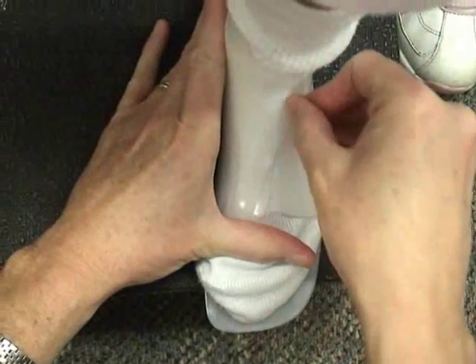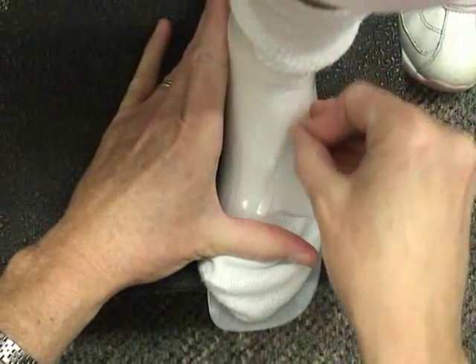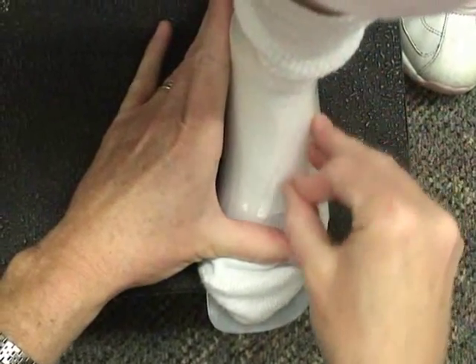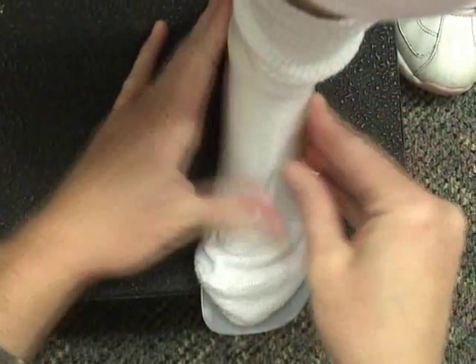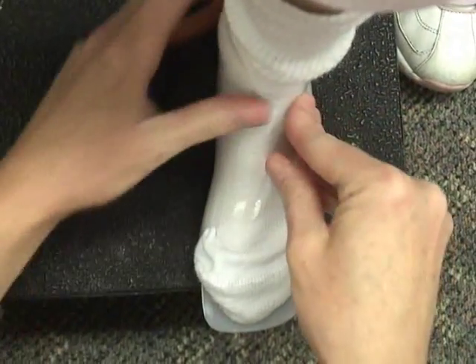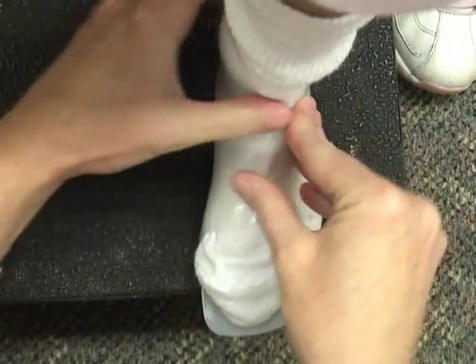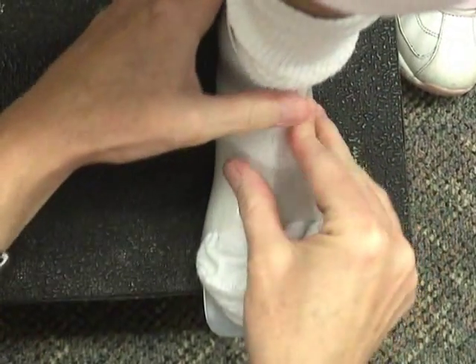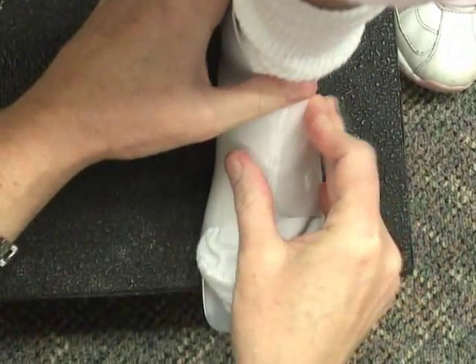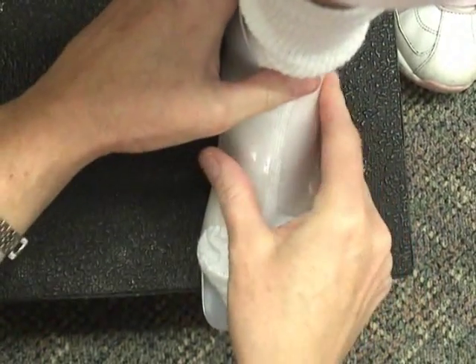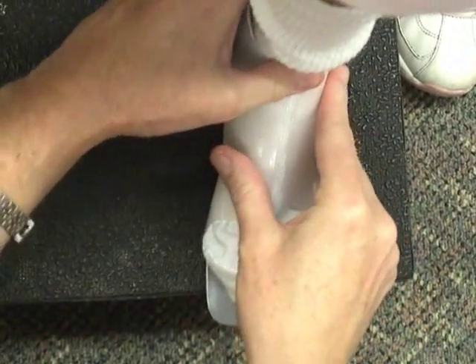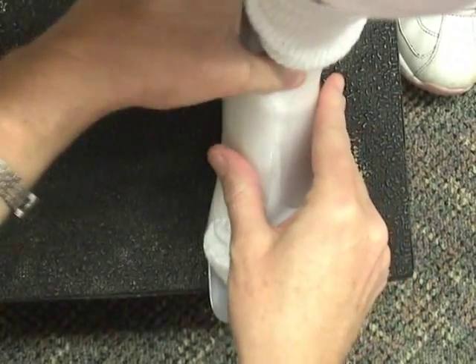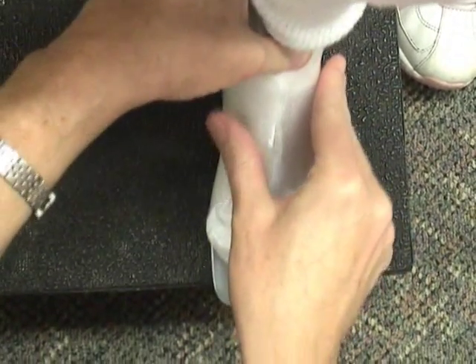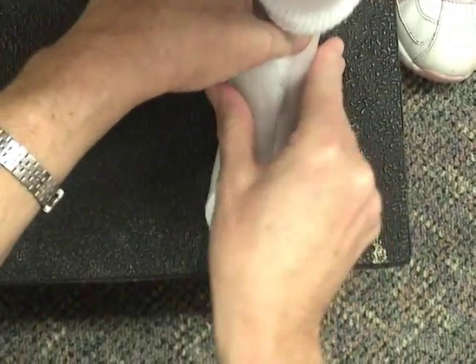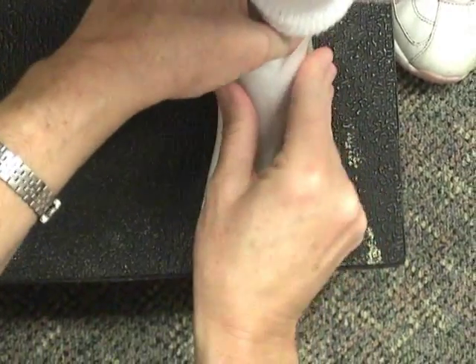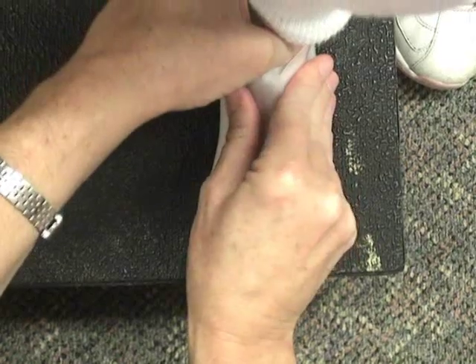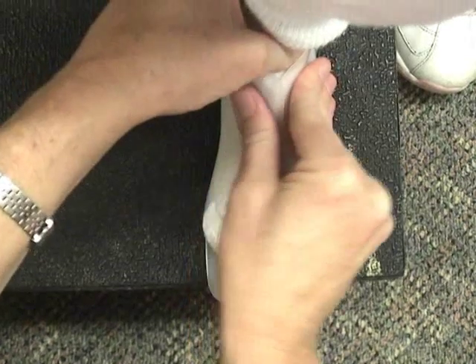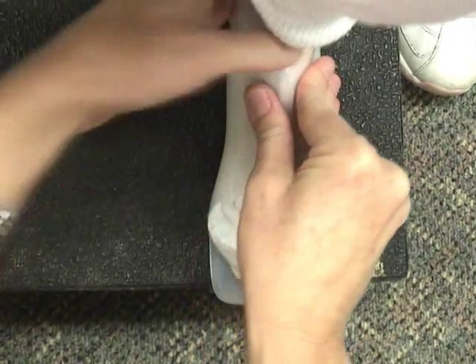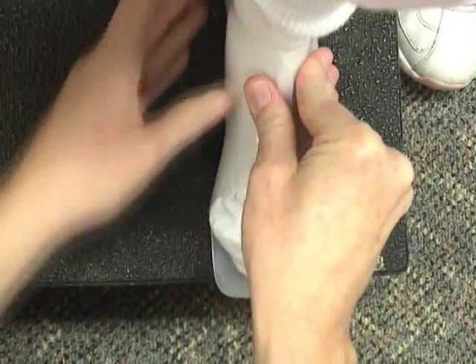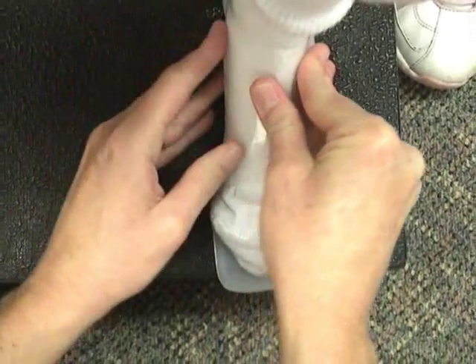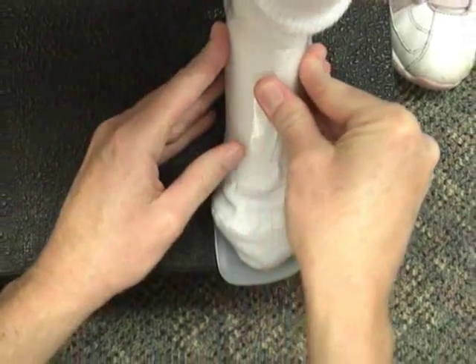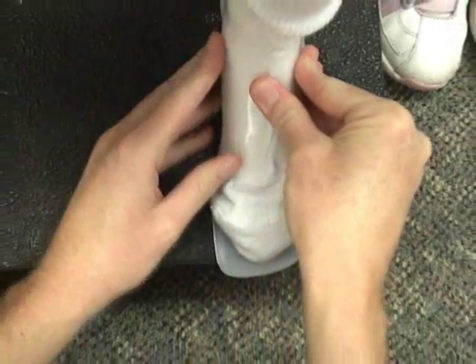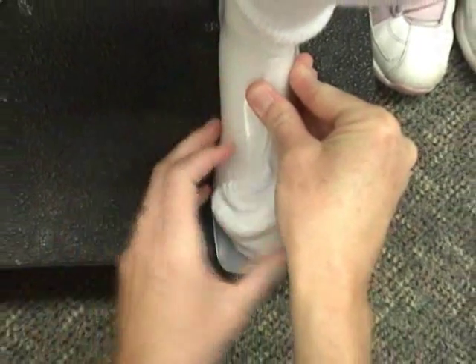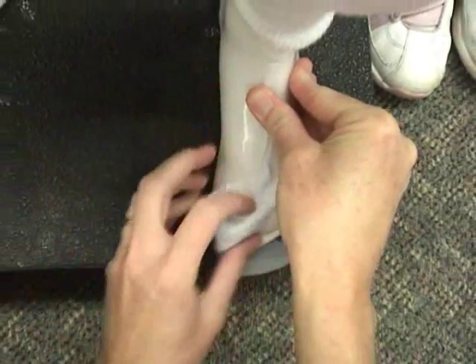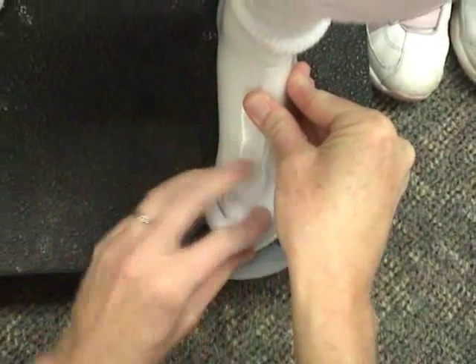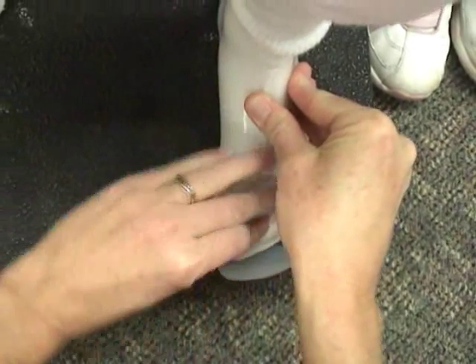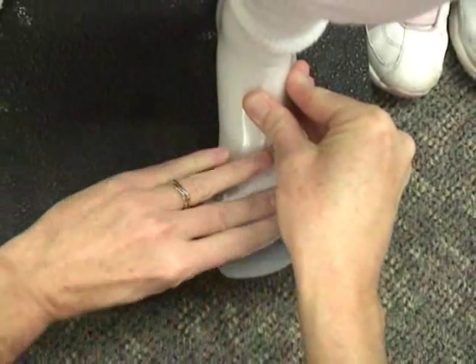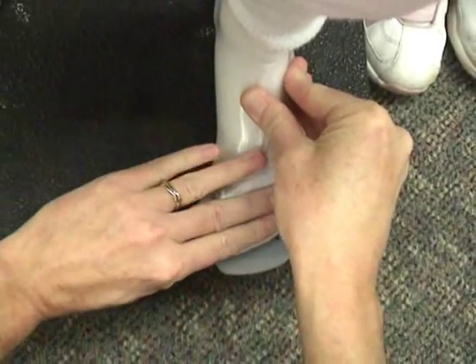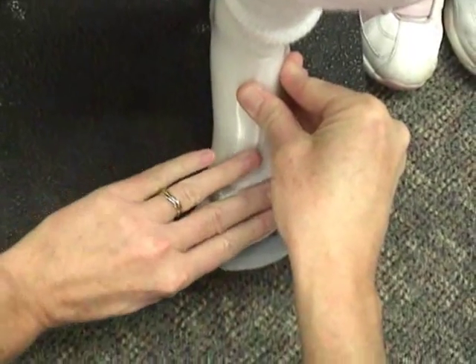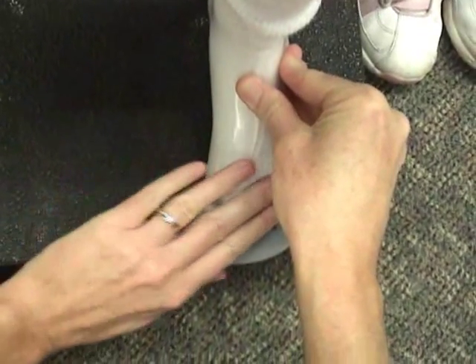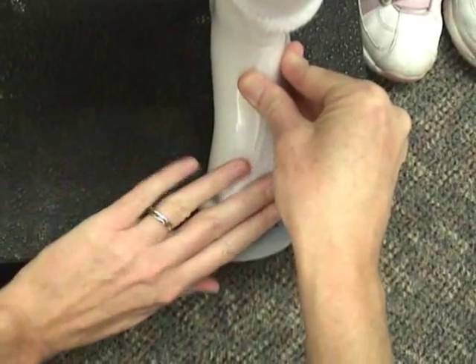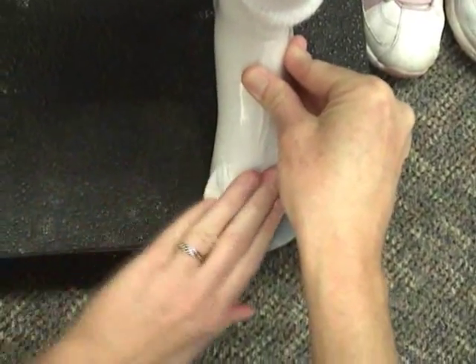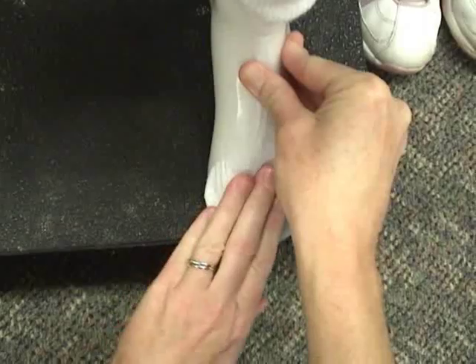If the edges of the instep area overlap when you've put it on the patient with a sock, the jumpstart is definitely too big, or at least has too much volume.